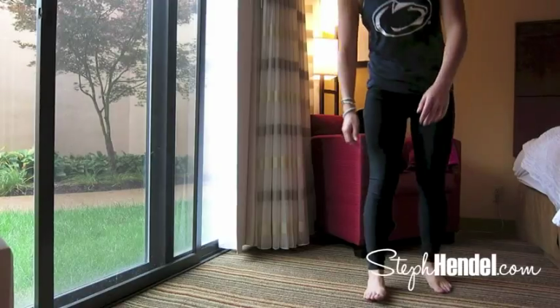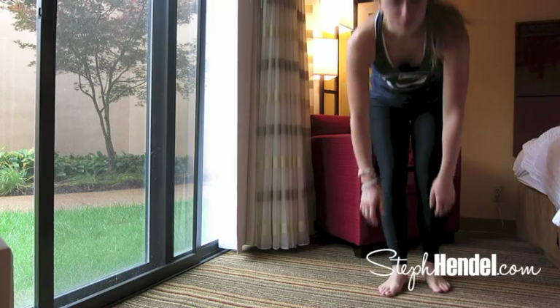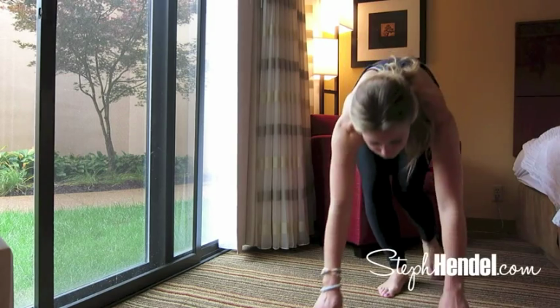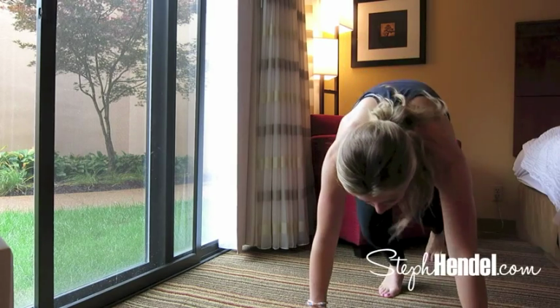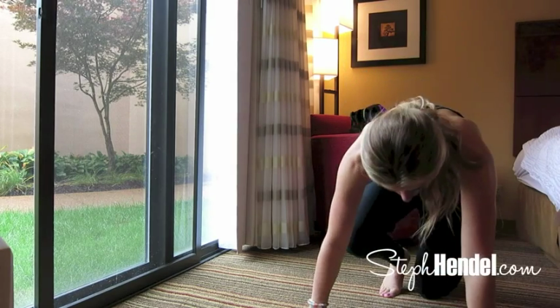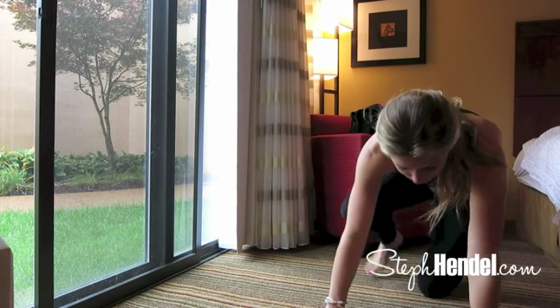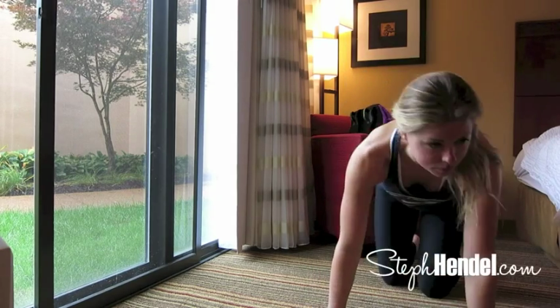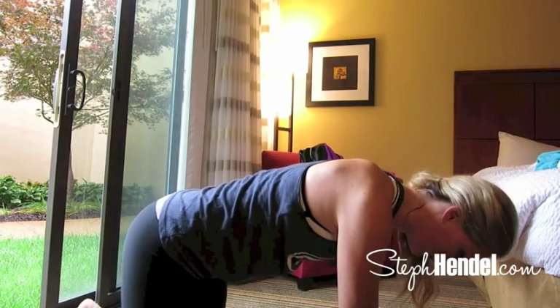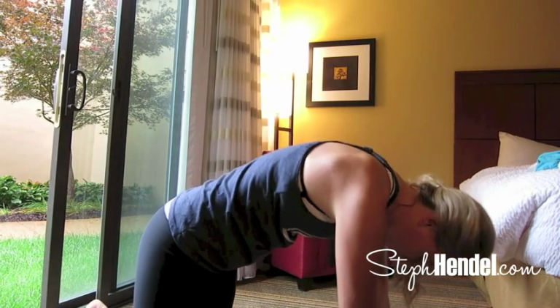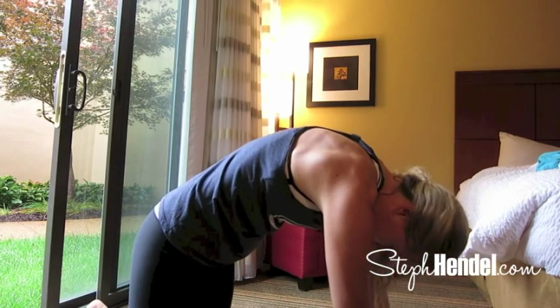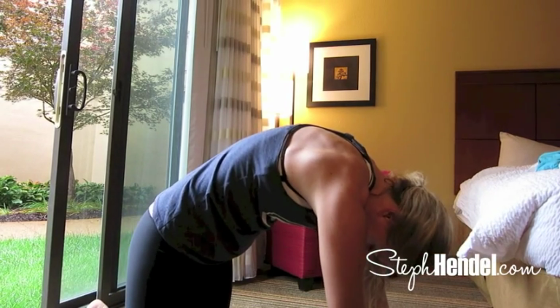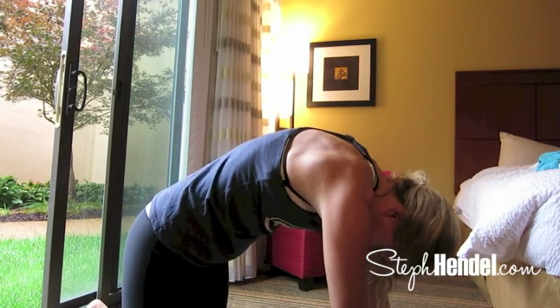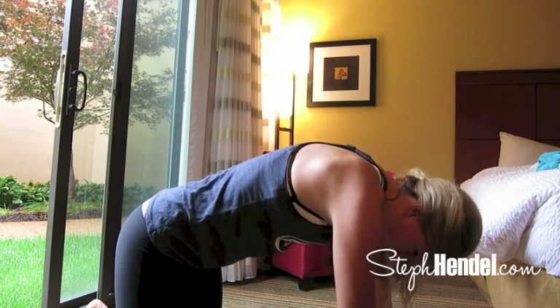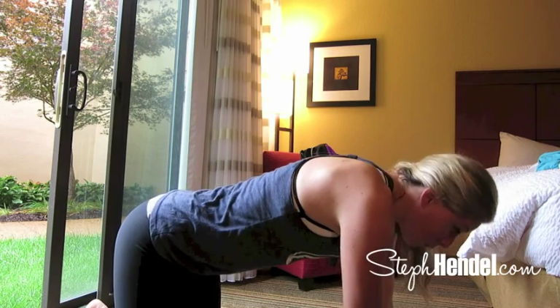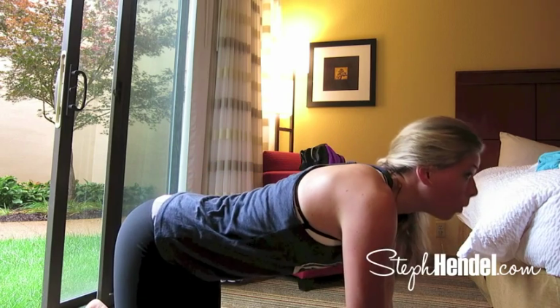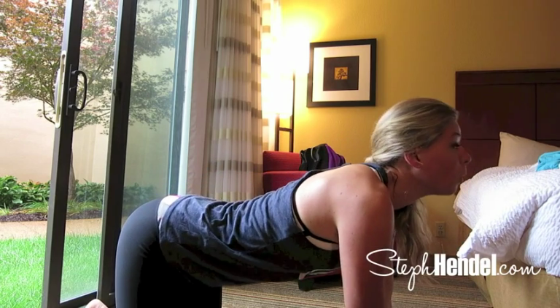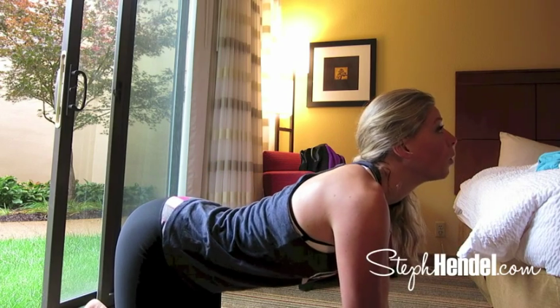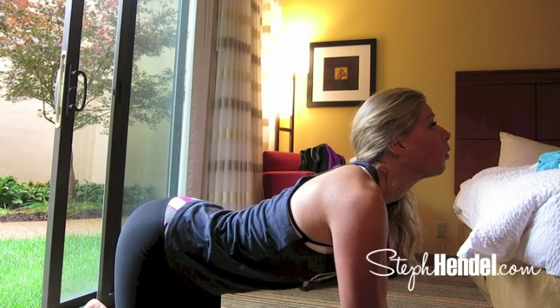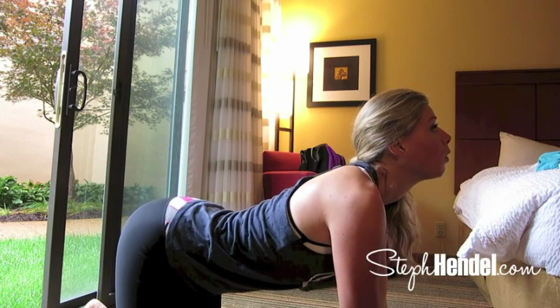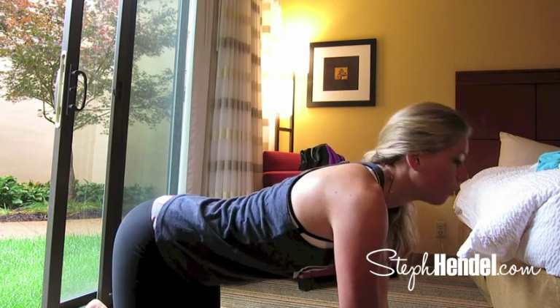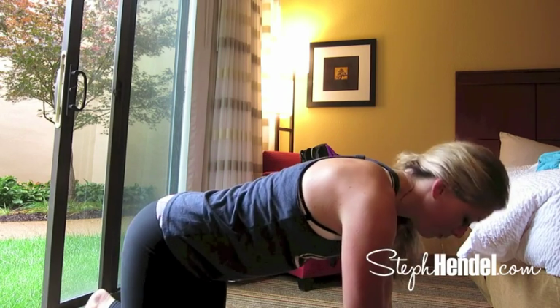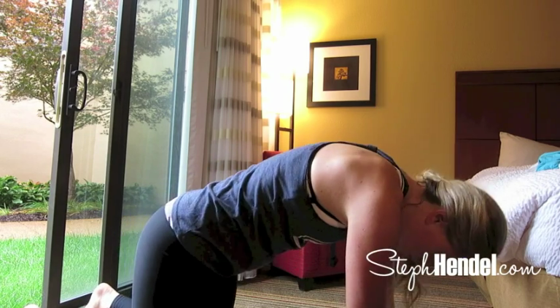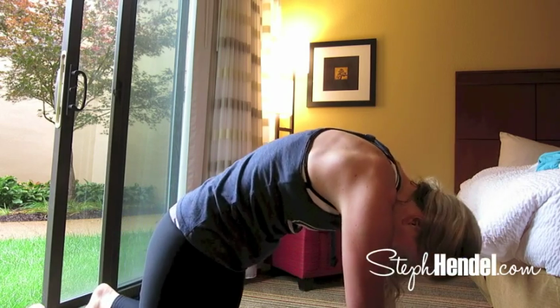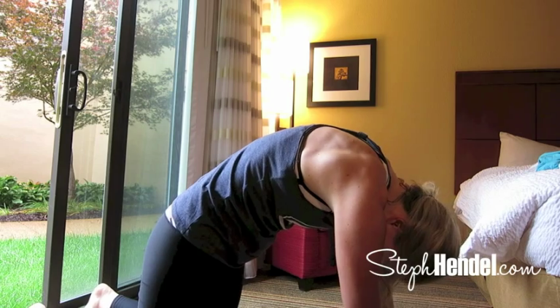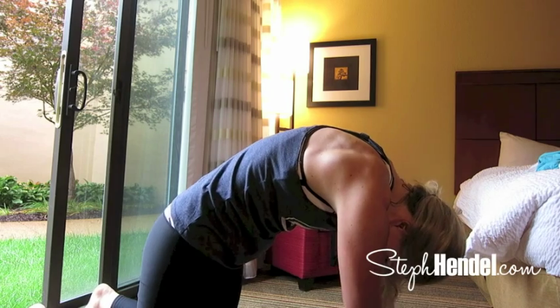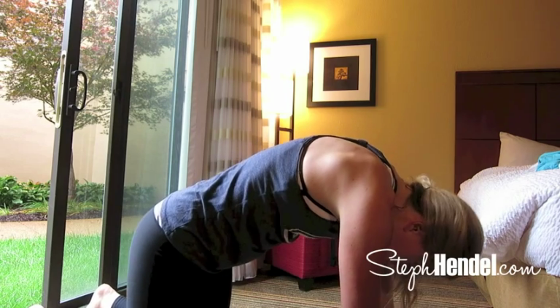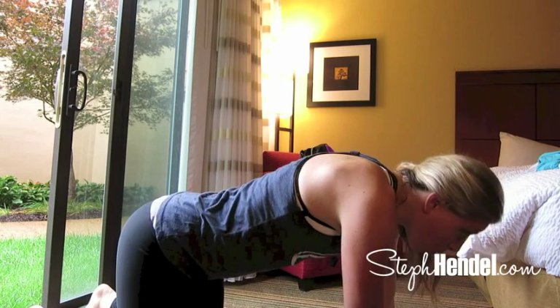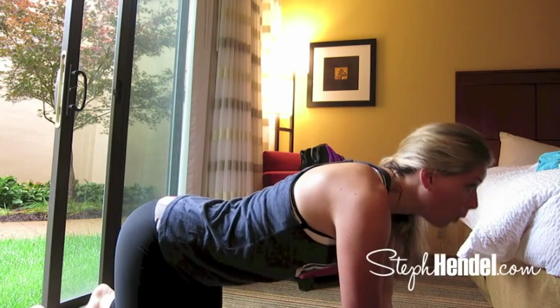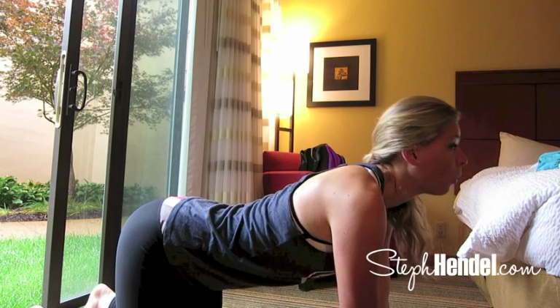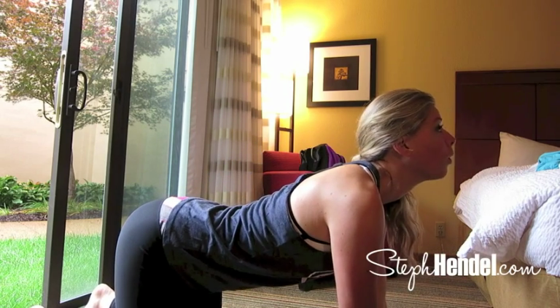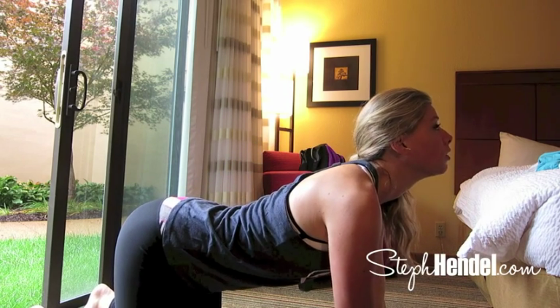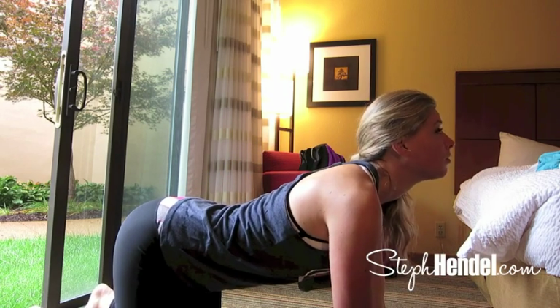Start off by coming down to your hands and knees. You want your wrists to be underneath your shoulders and your knees to be in line with your hips. Take a big inhale and drop your belly down, and as you exhale you want to tuck your chin under towards your chest and round upward.